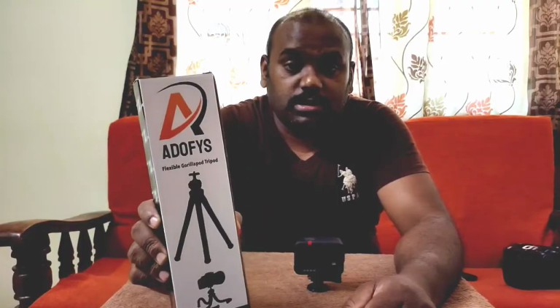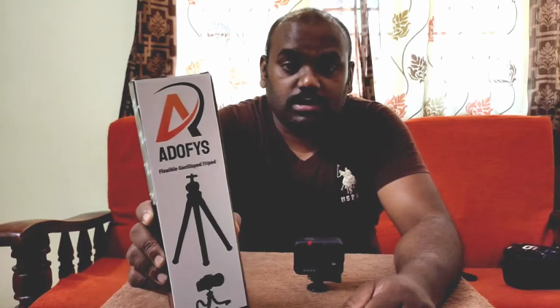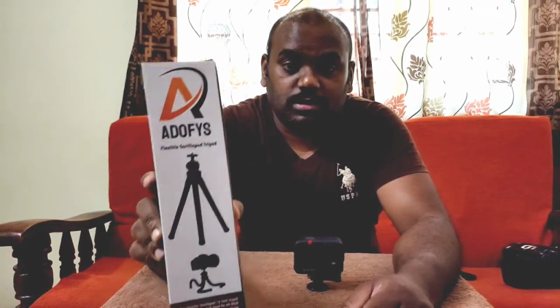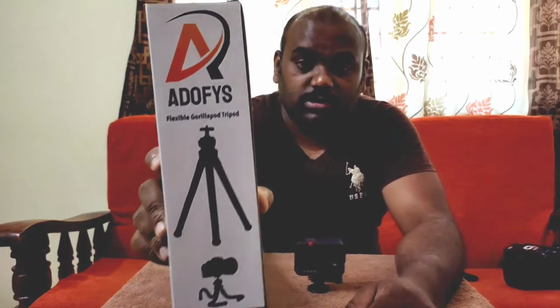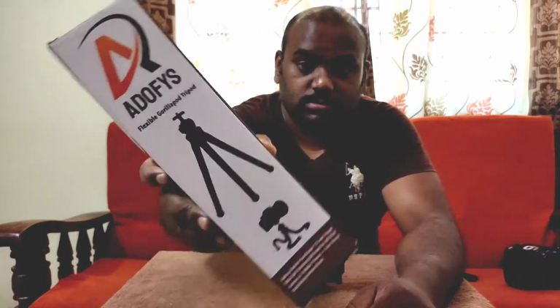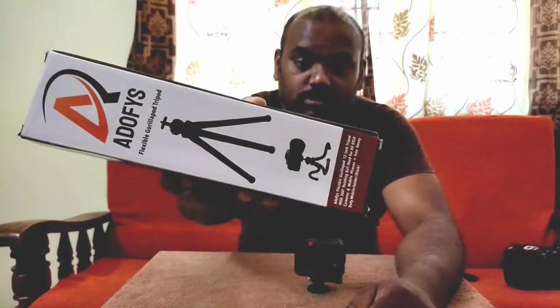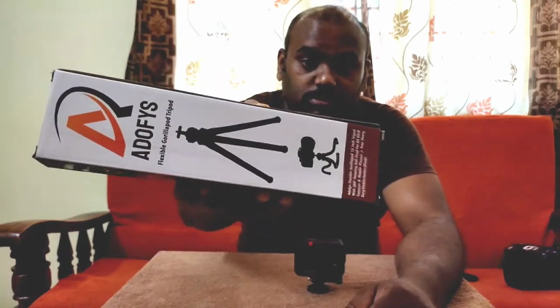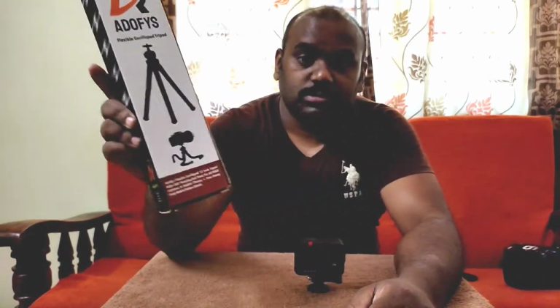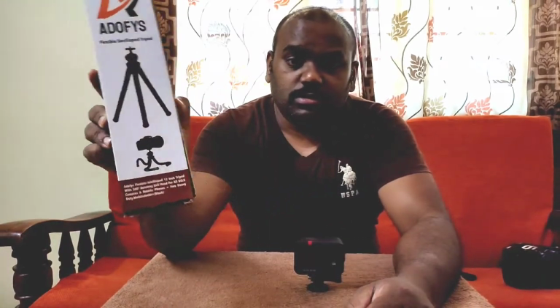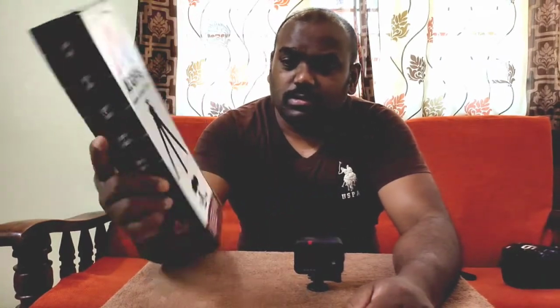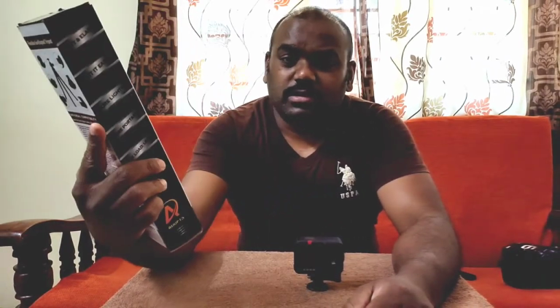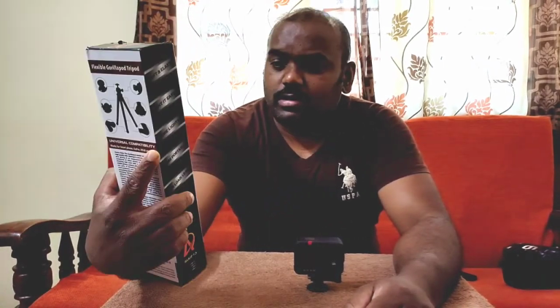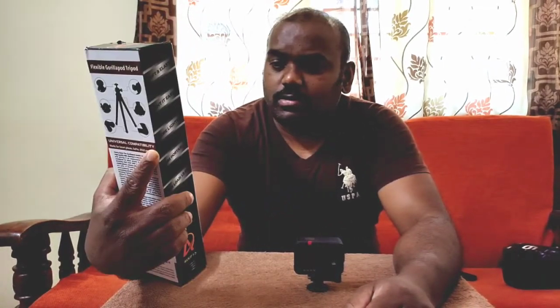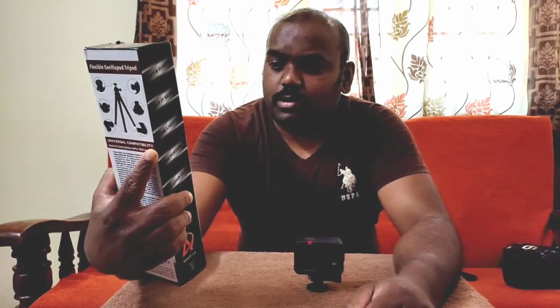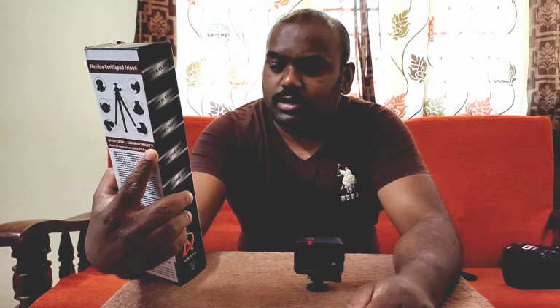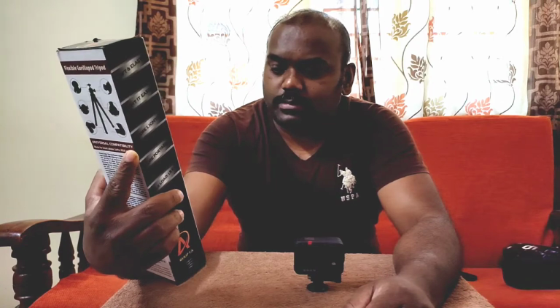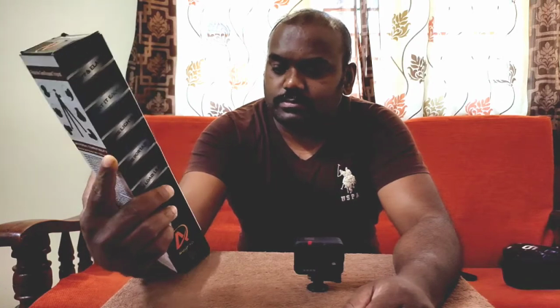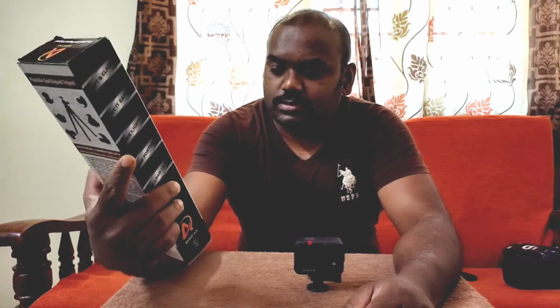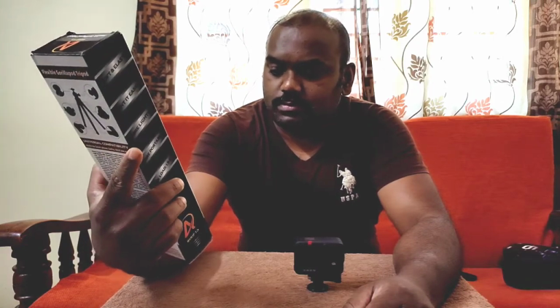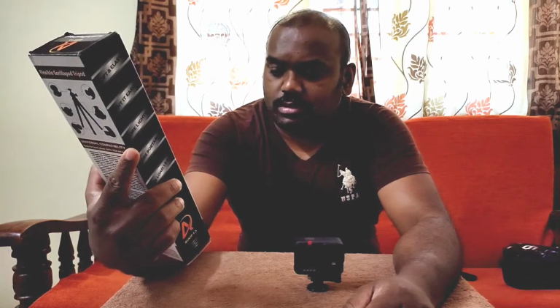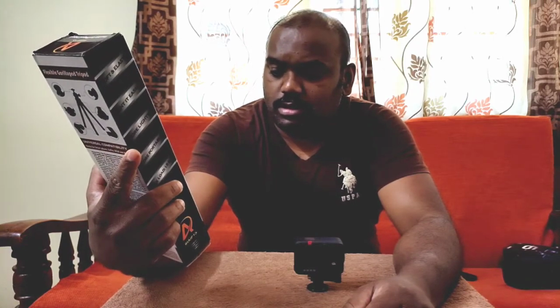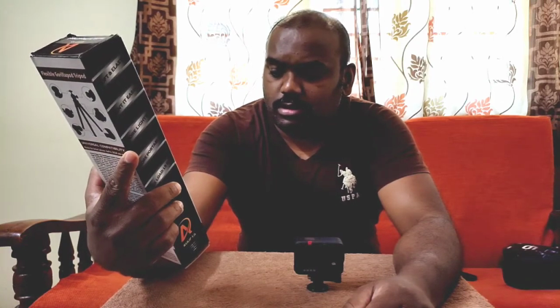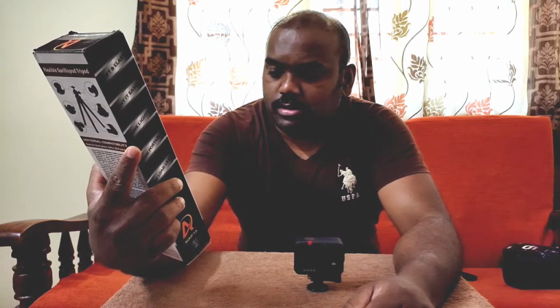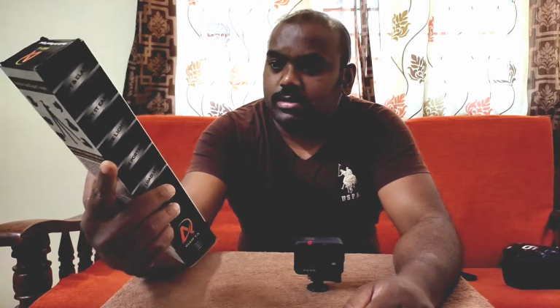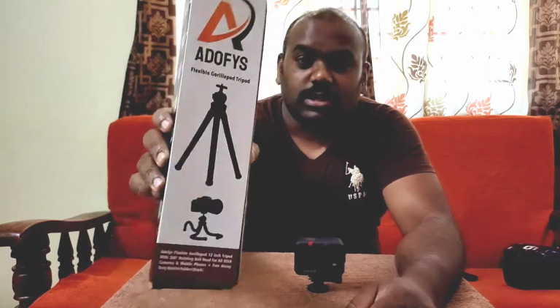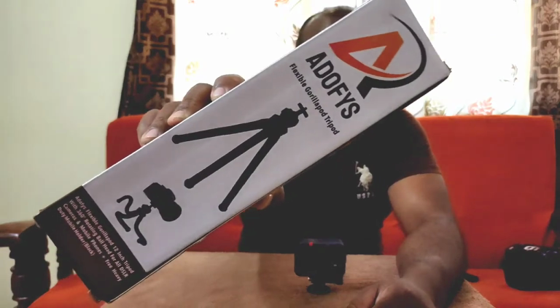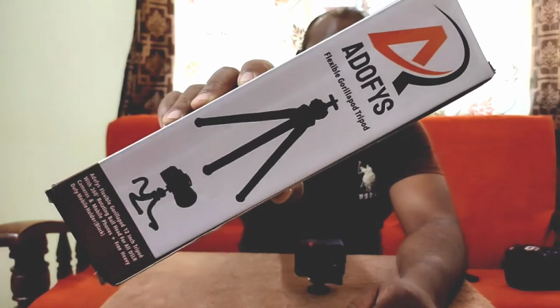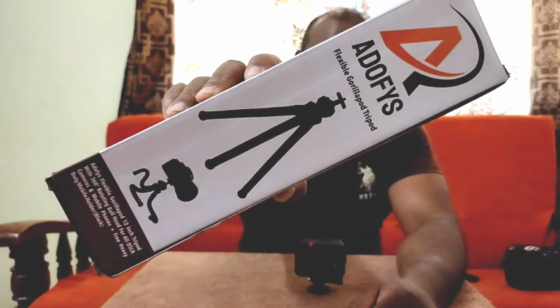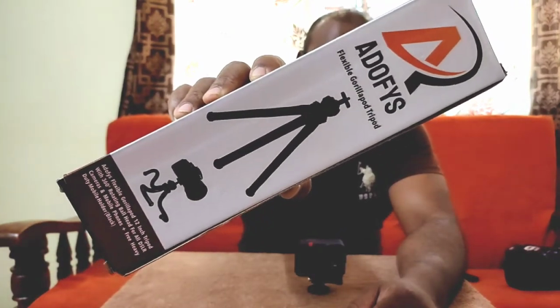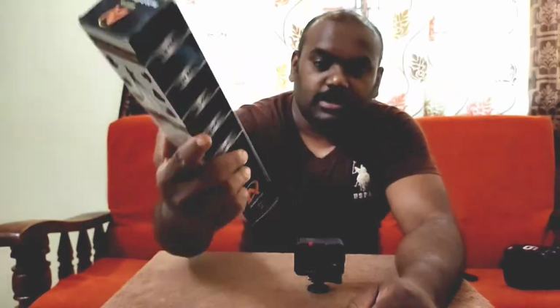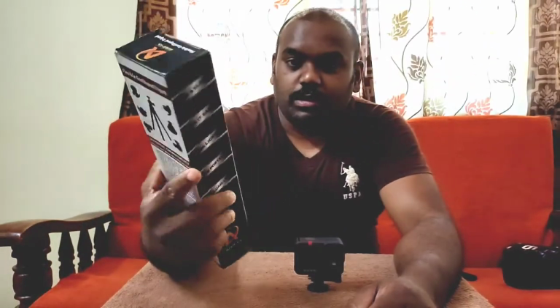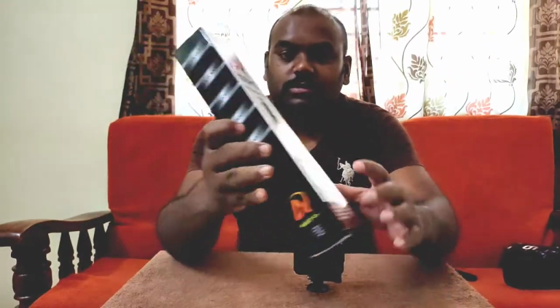I was looking for a tripod for my GoPro on Amazon and found this product — a flexible gorilla pod tripod from Joby. It looks strong and nice. Let's open it and see.